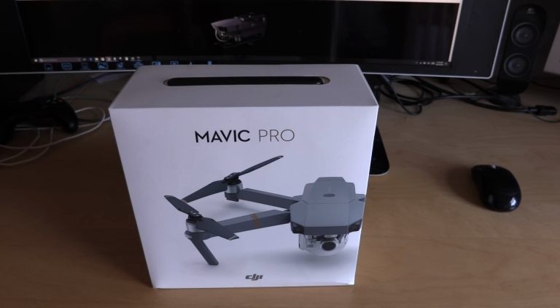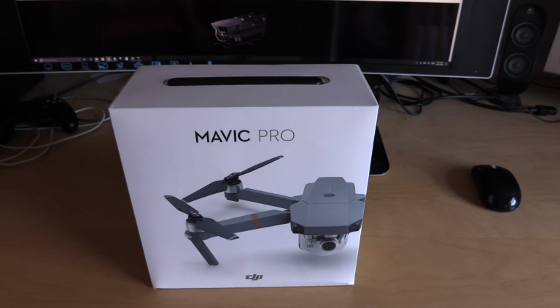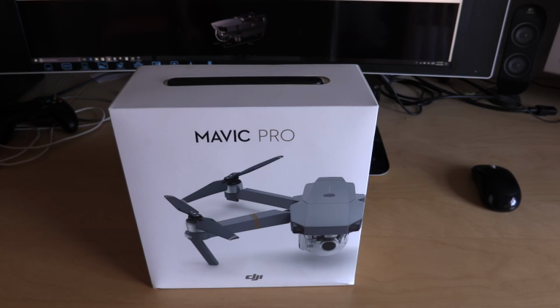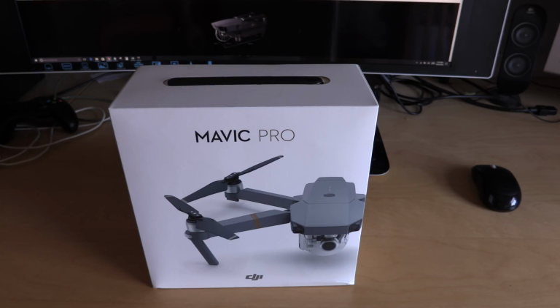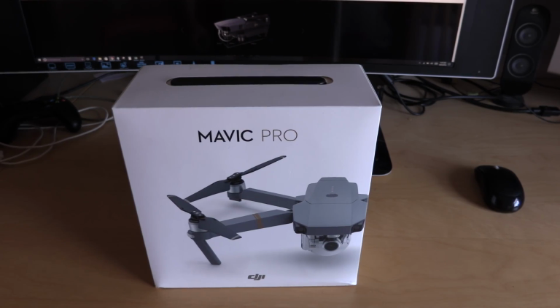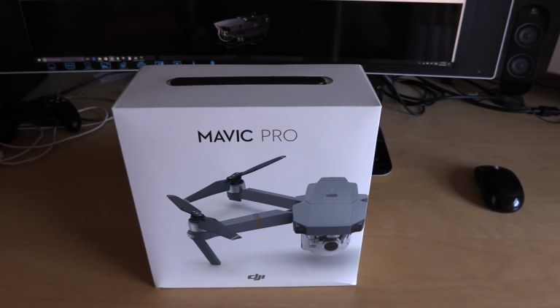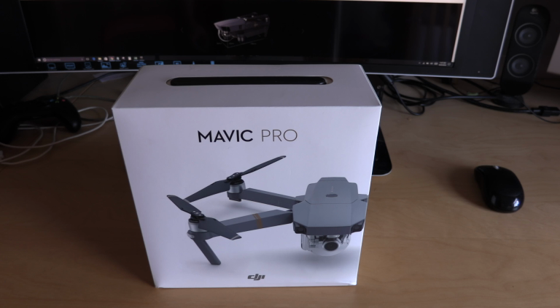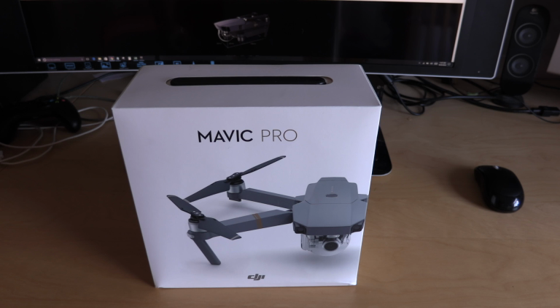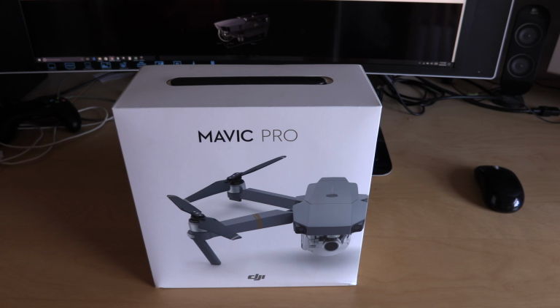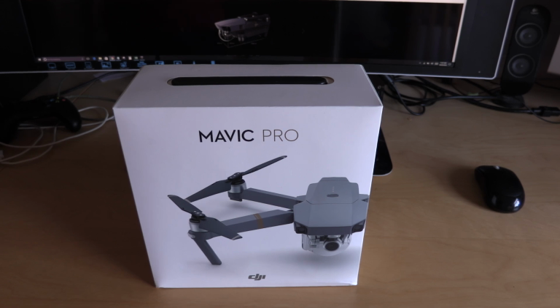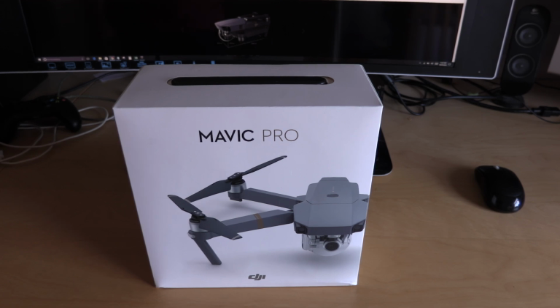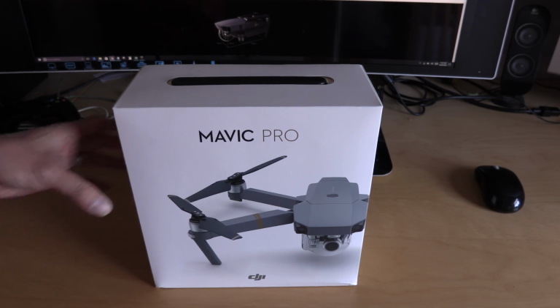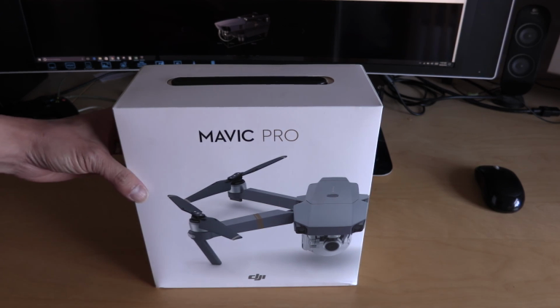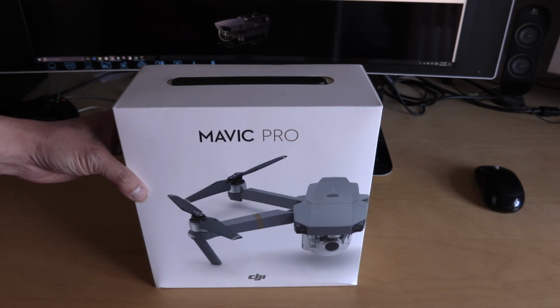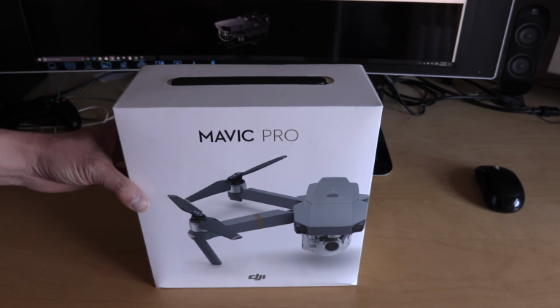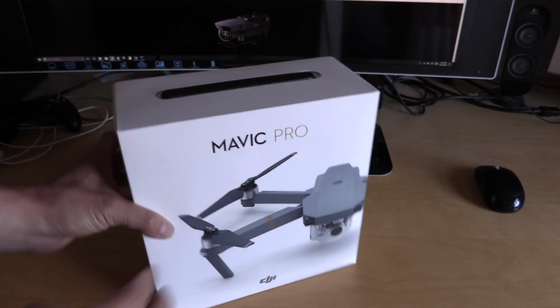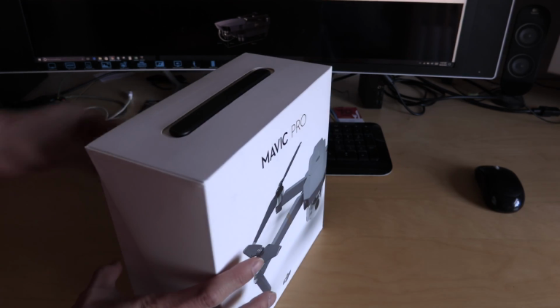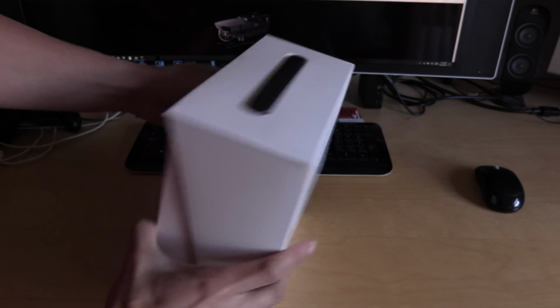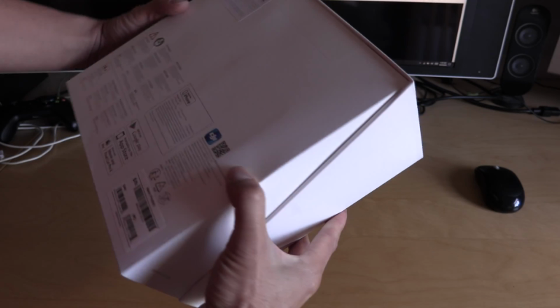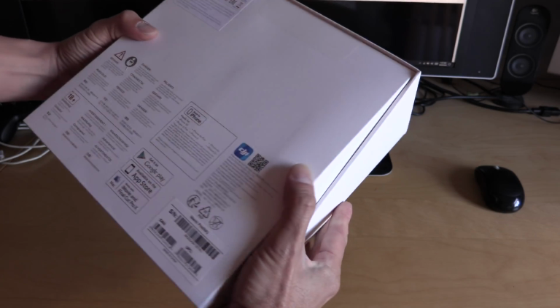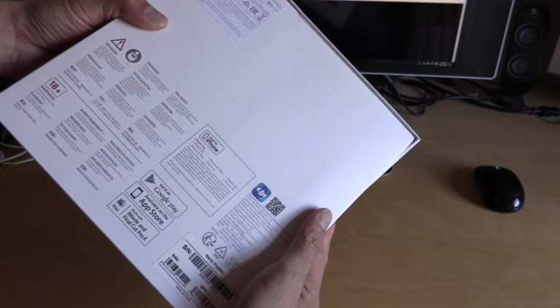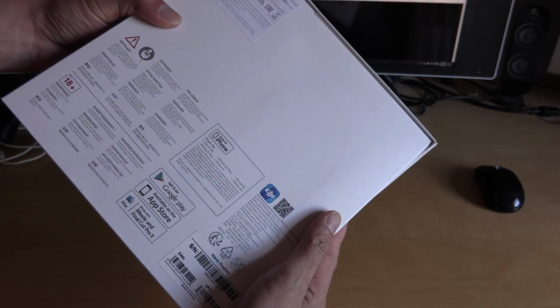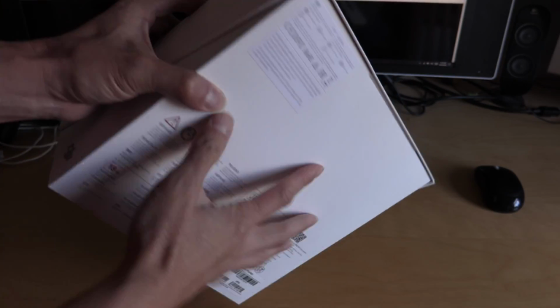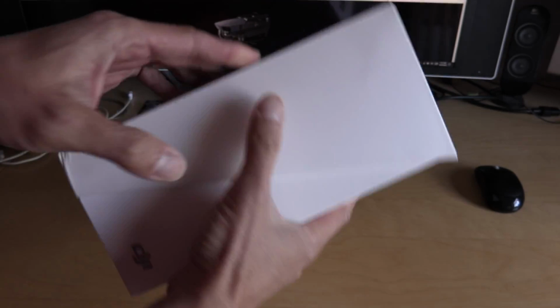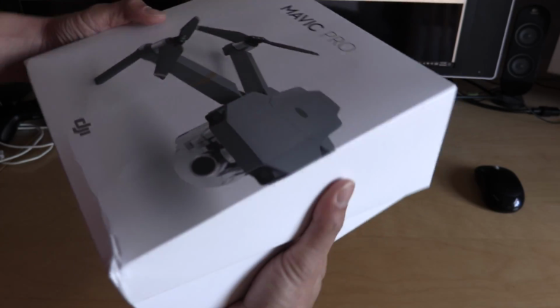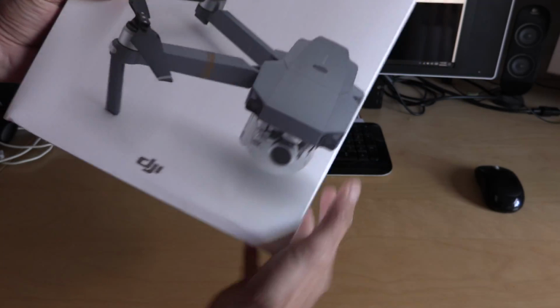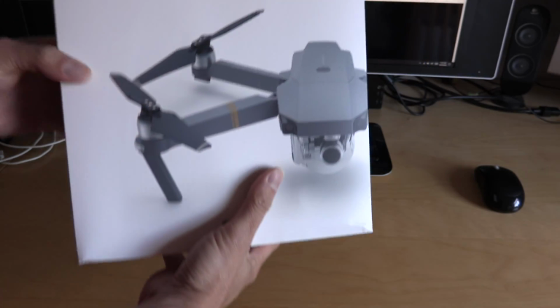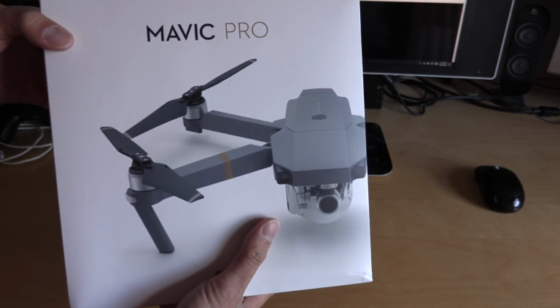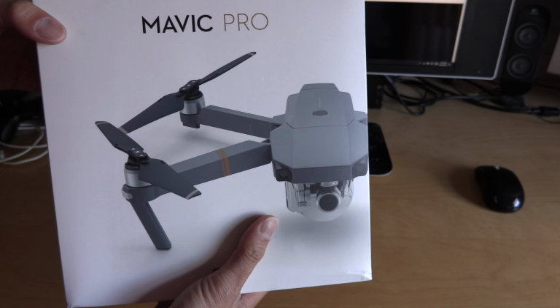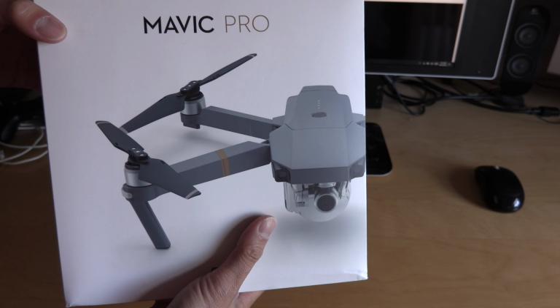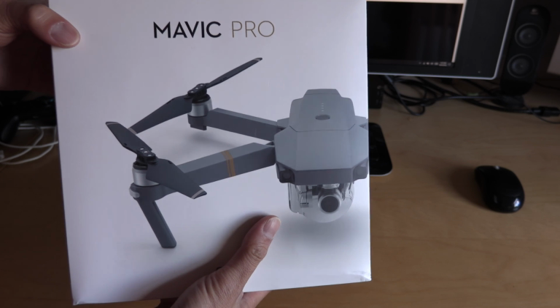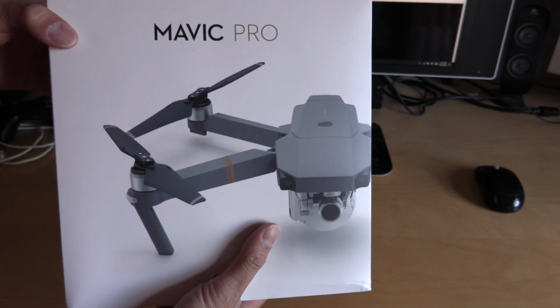I'm excited that the Mavic Pro finally arrived. It came a day earlier than I thought it was going to arrive, and here's the box. It's a small box, a lot smaller than my previous drone boxes.